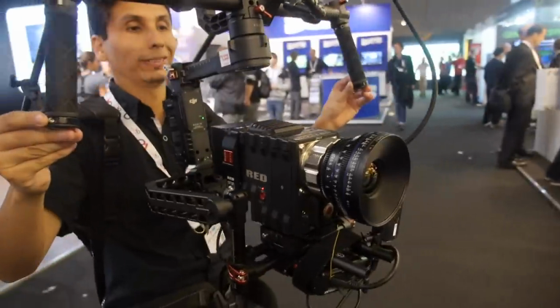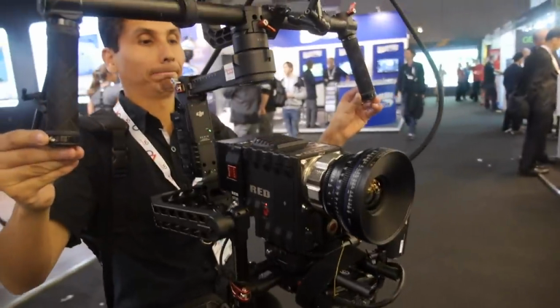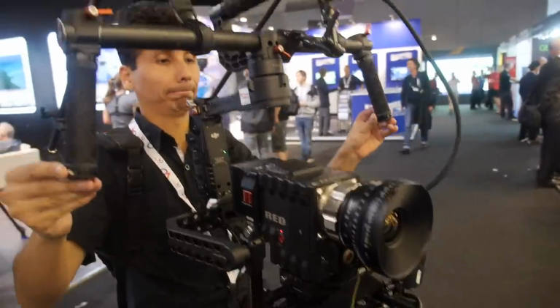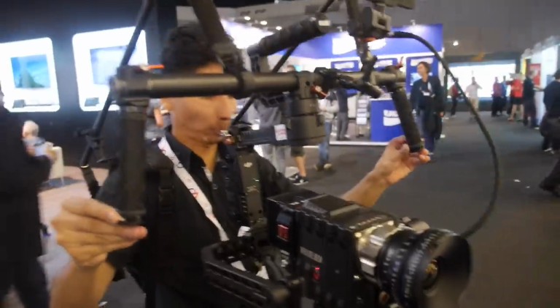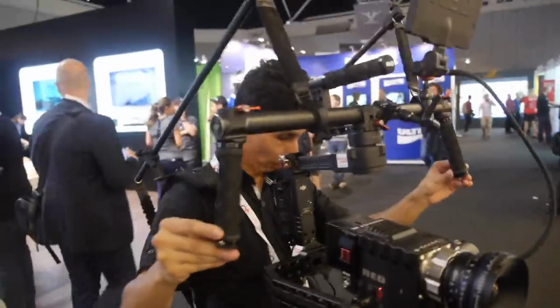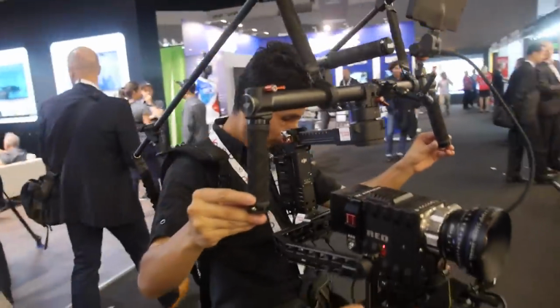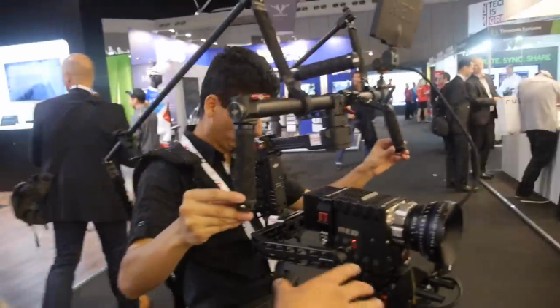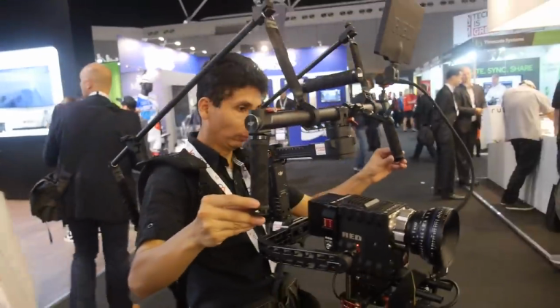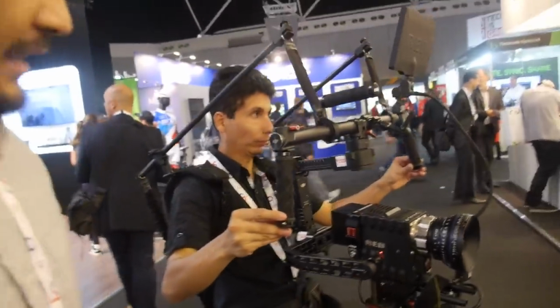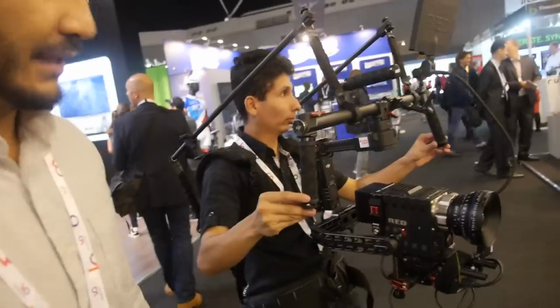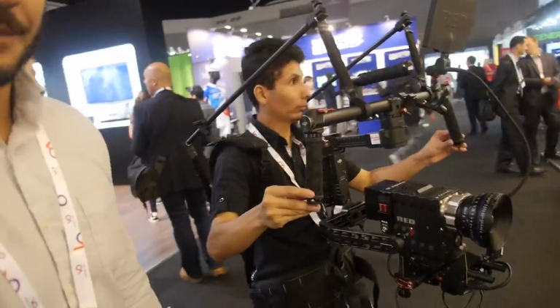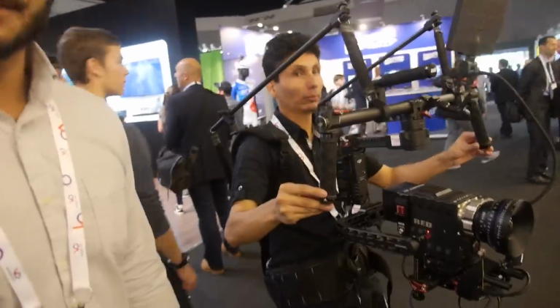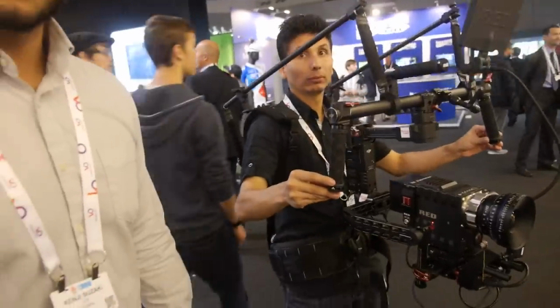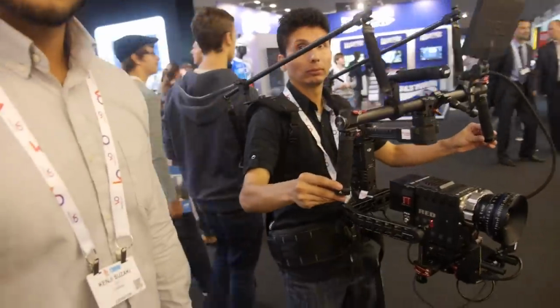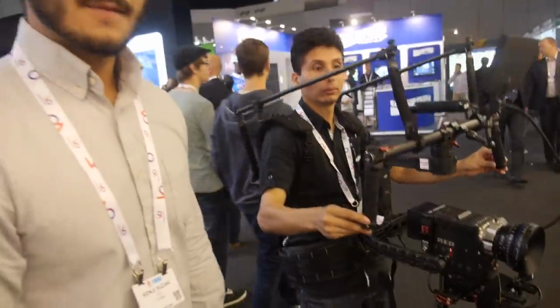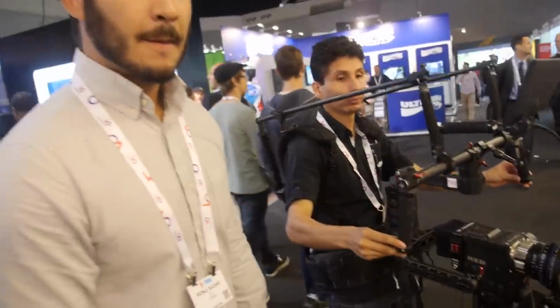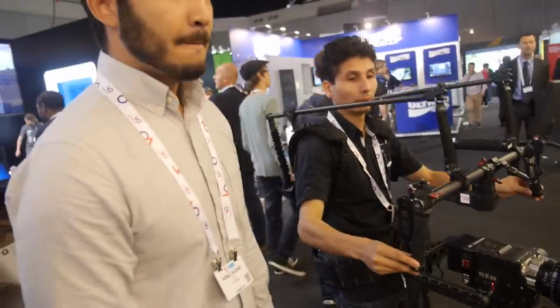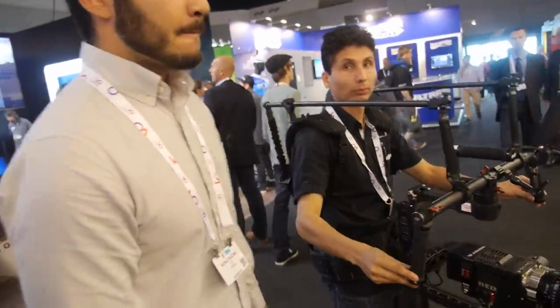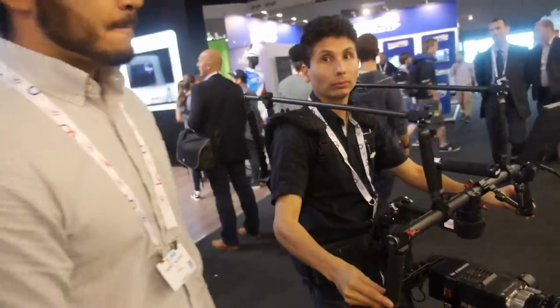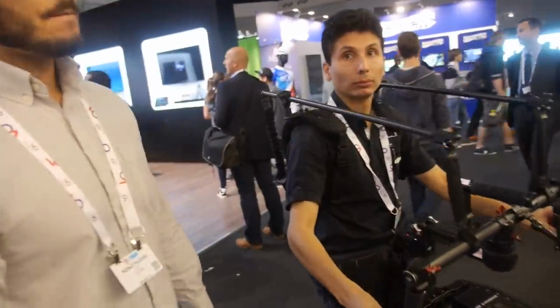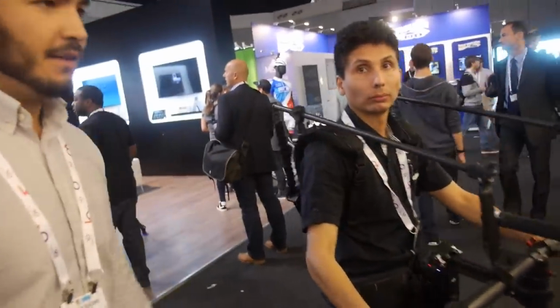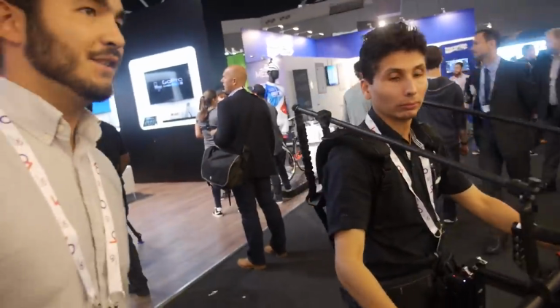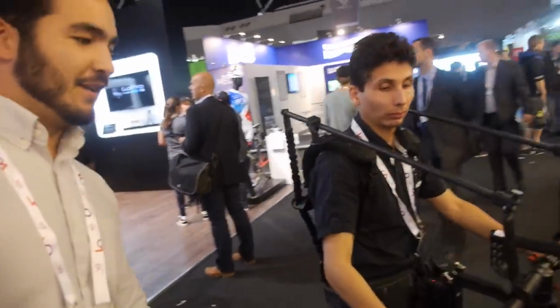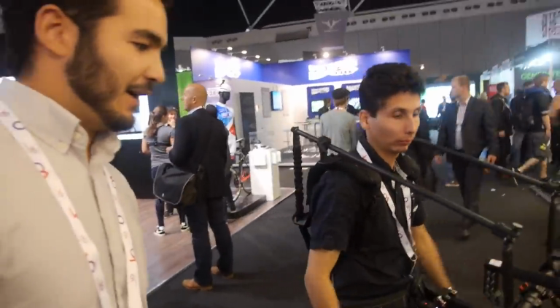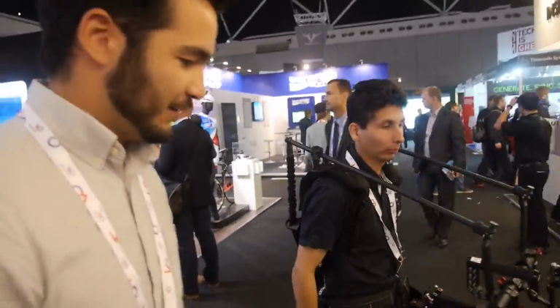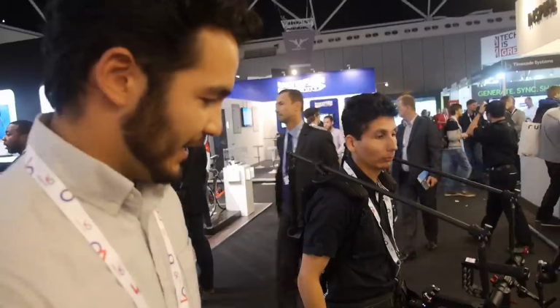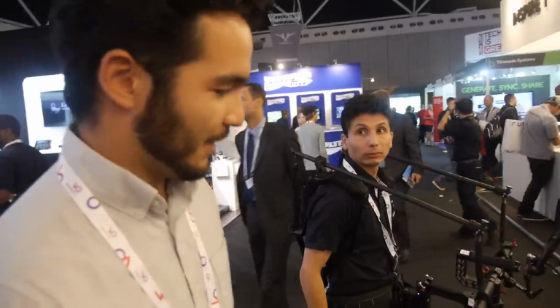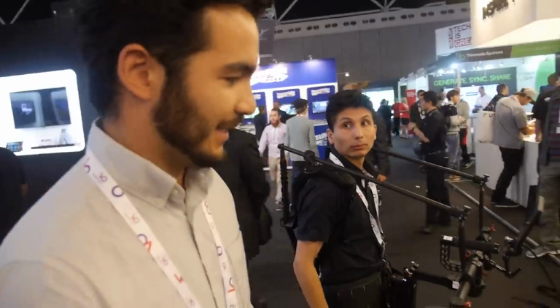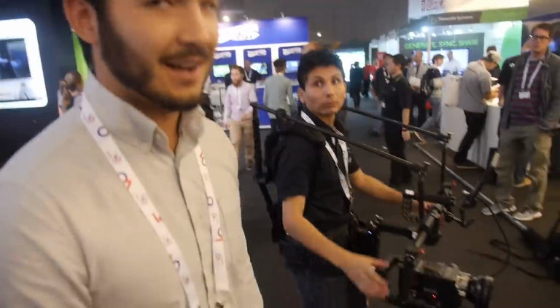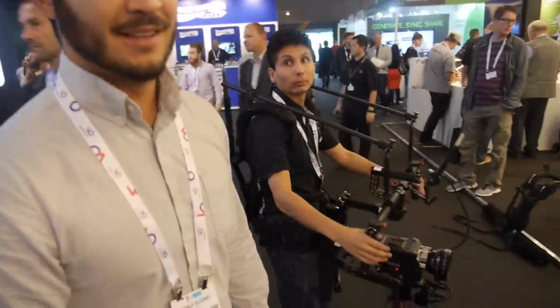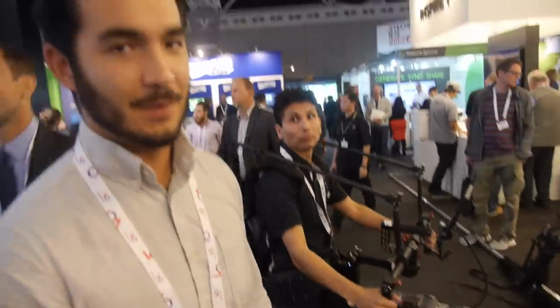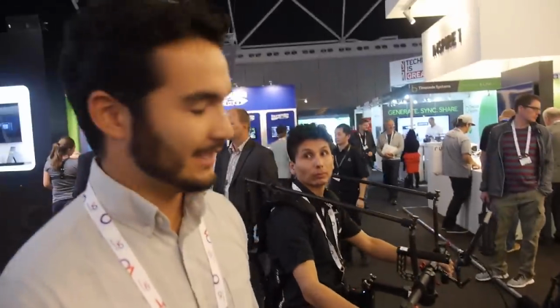It's a three-axis gimbal stabilizer — software-controlled and hardware-enabled camera system. This has been a very hot topic at IBC today.